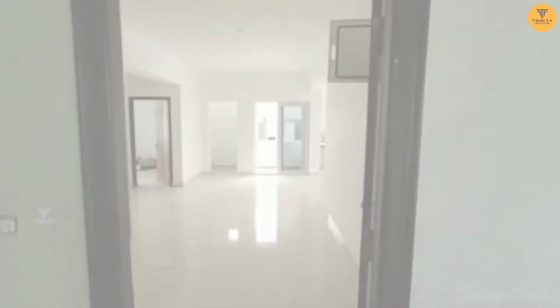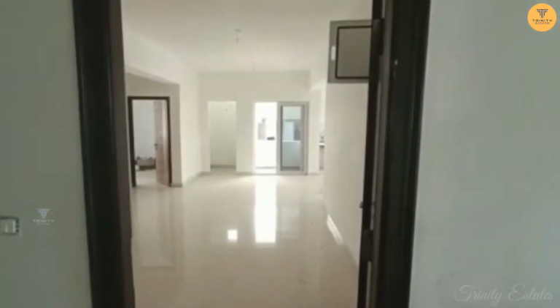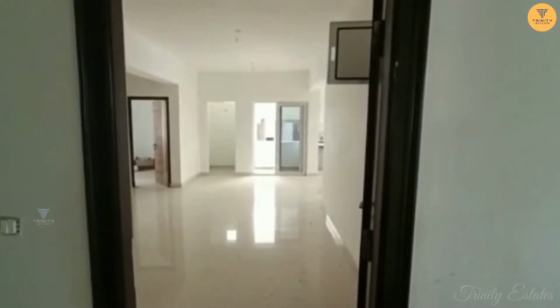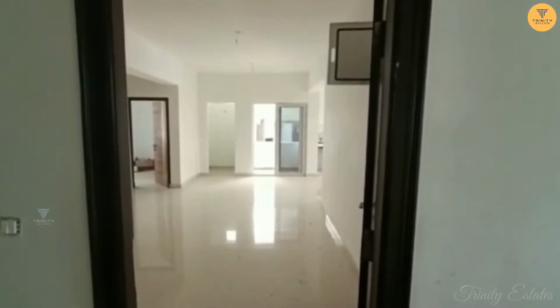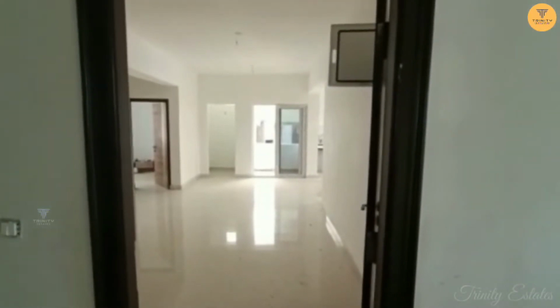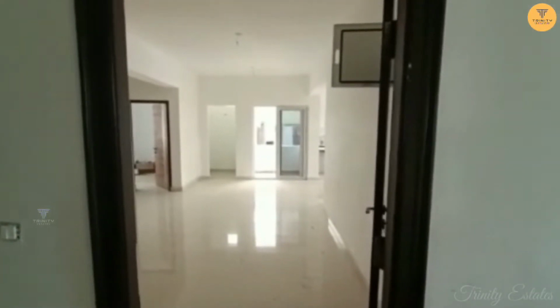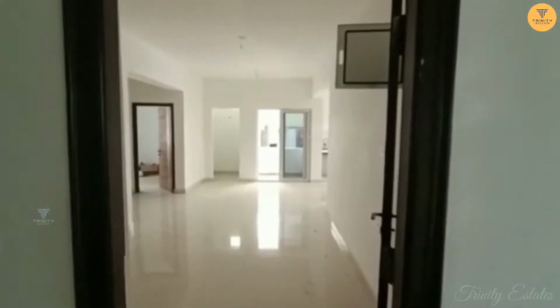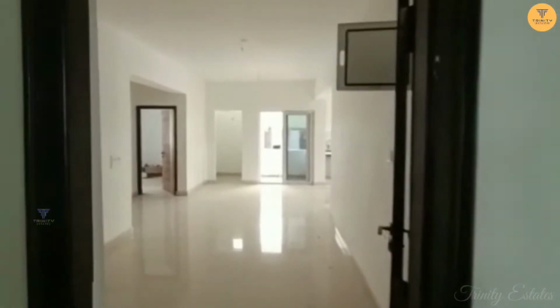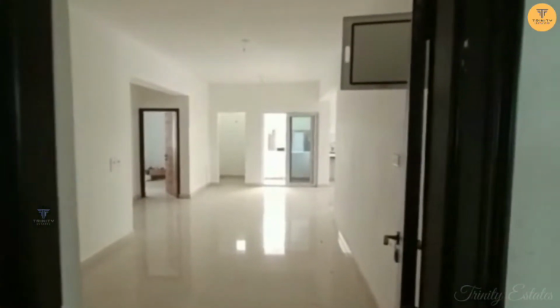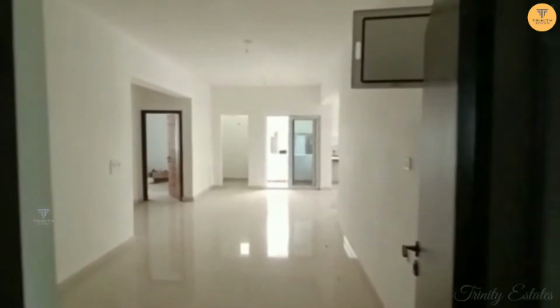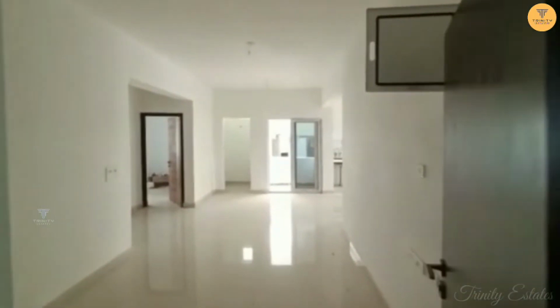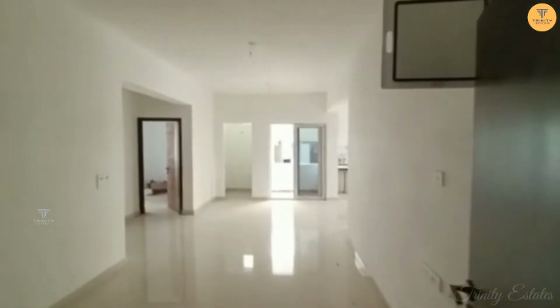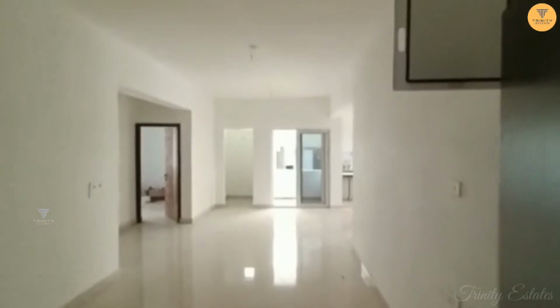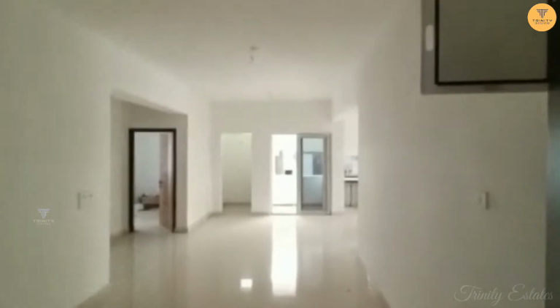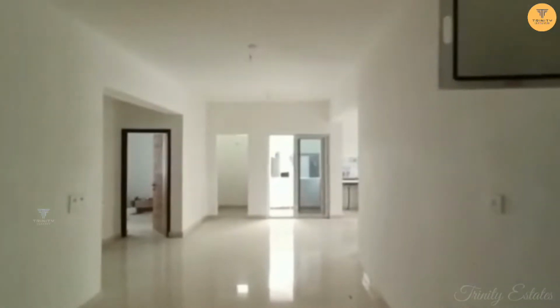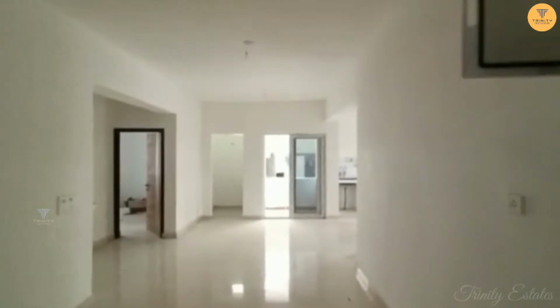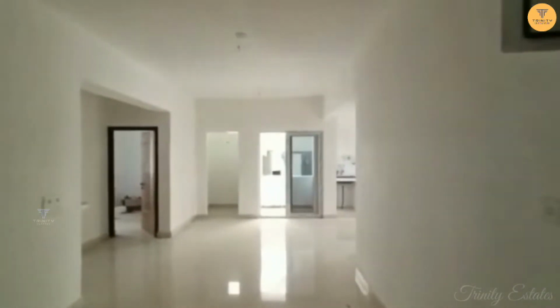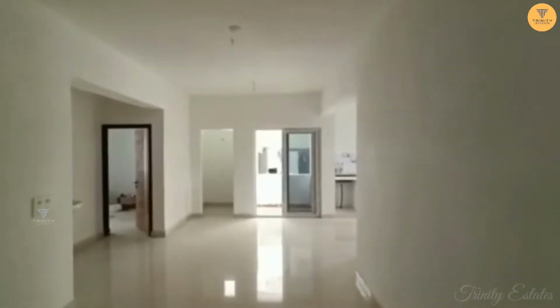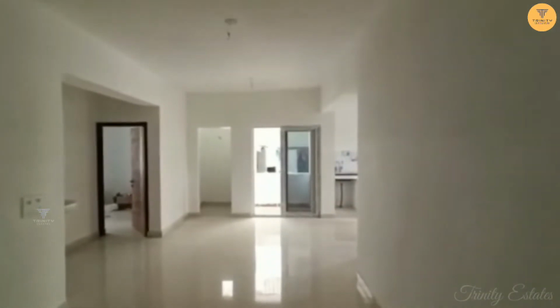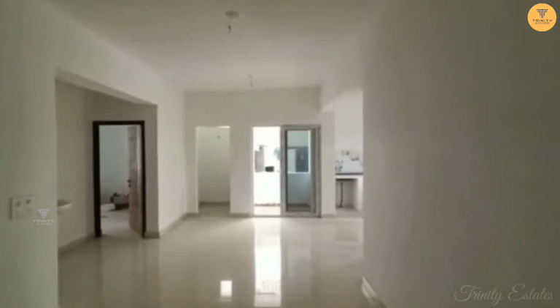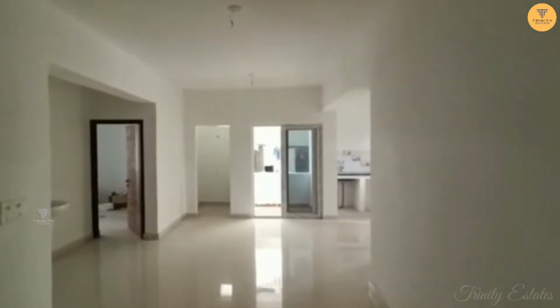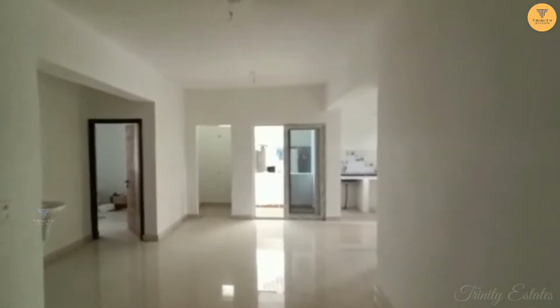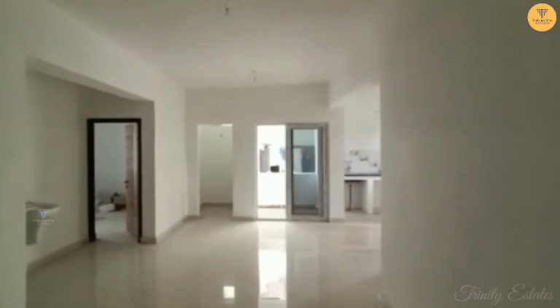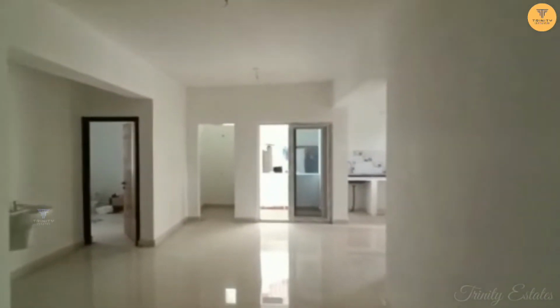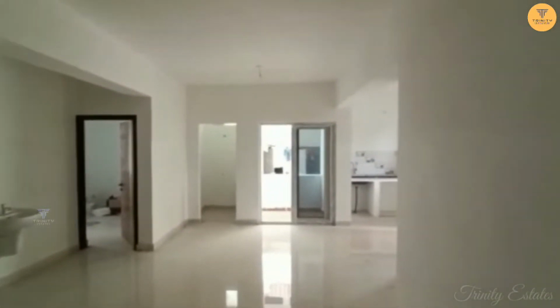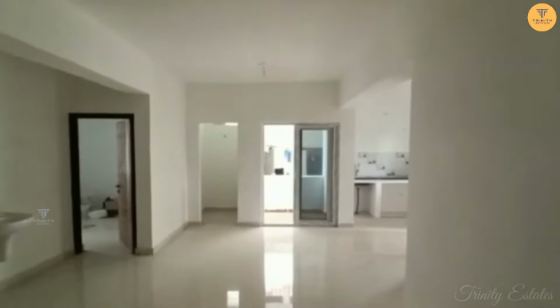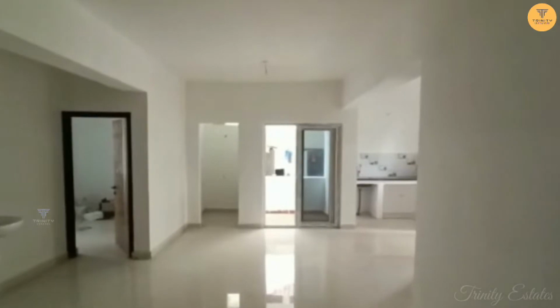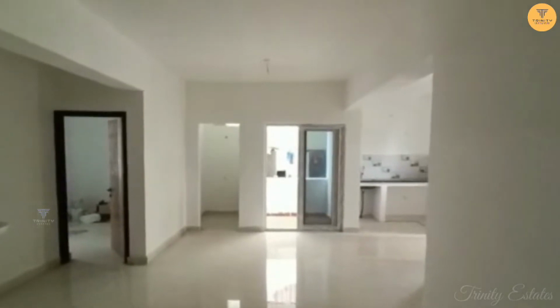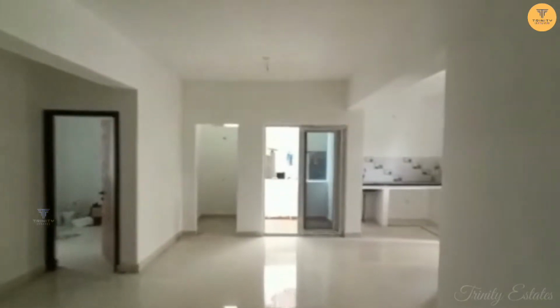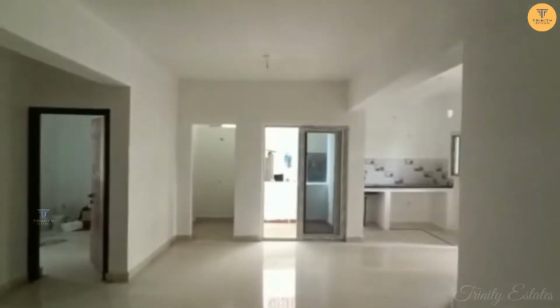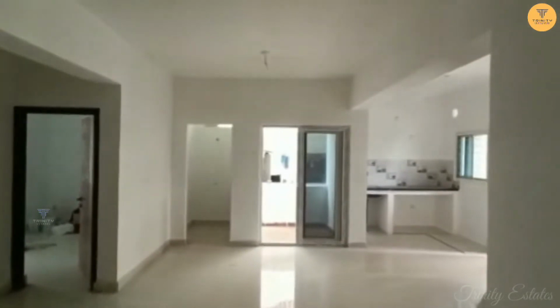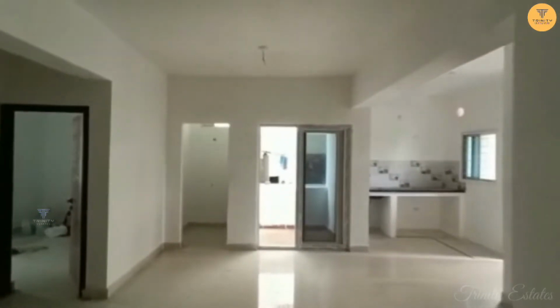Hello viewers, welcome to Trinity Estates. Today we have a flat in Valkapur Township. It is a brand new flat and it is a west-facing flat.